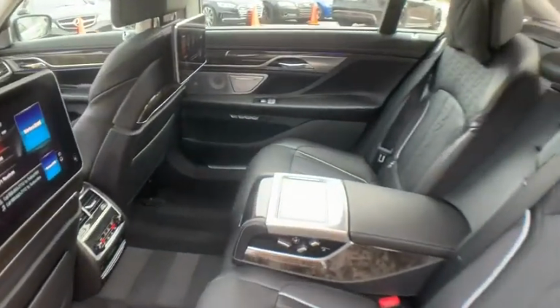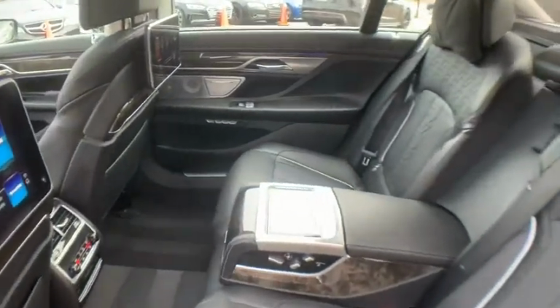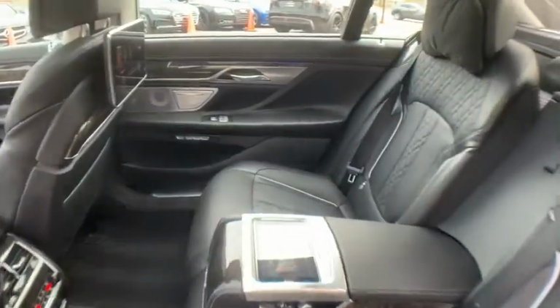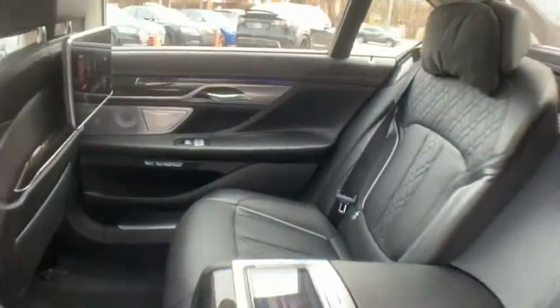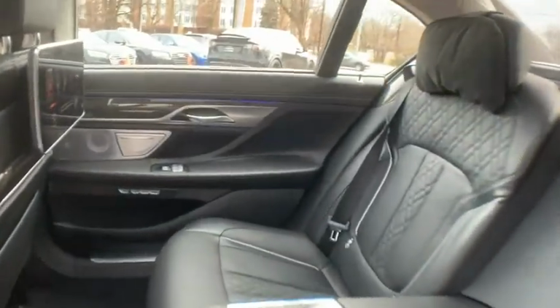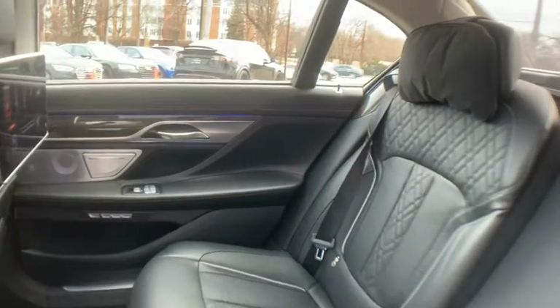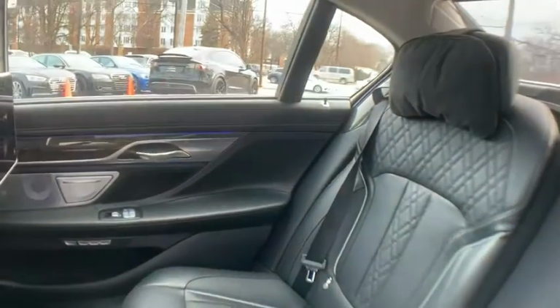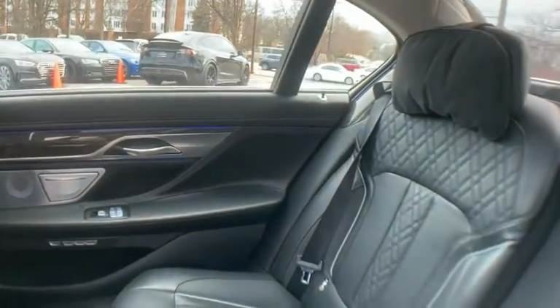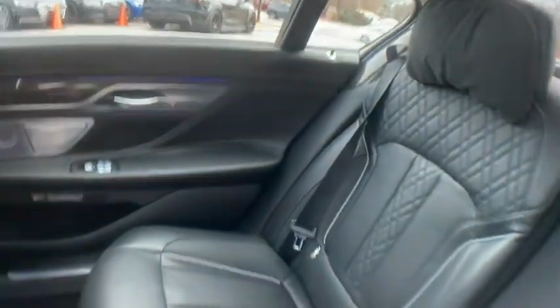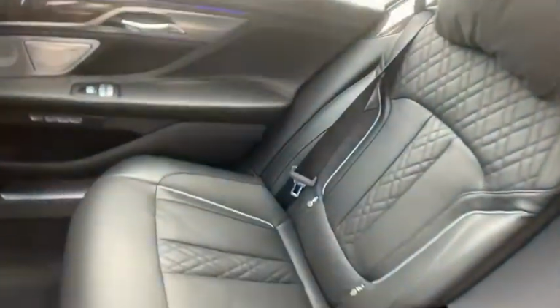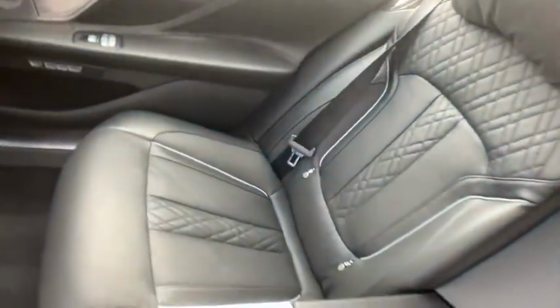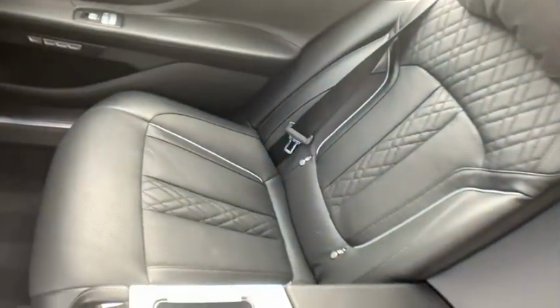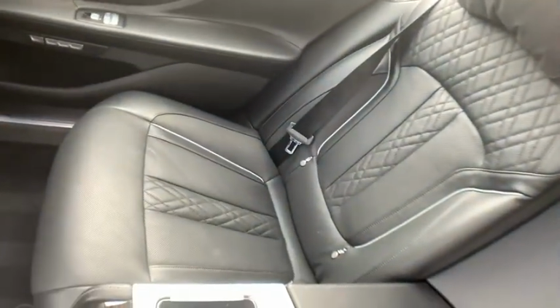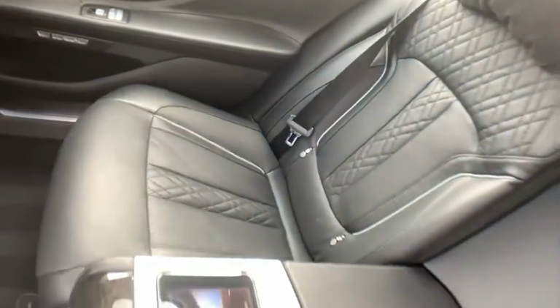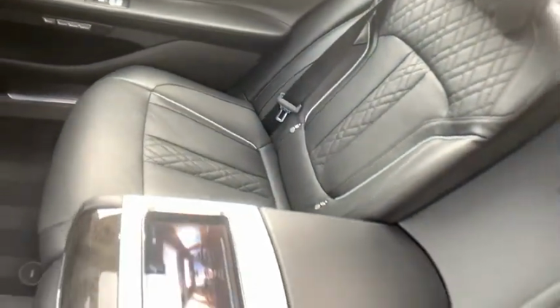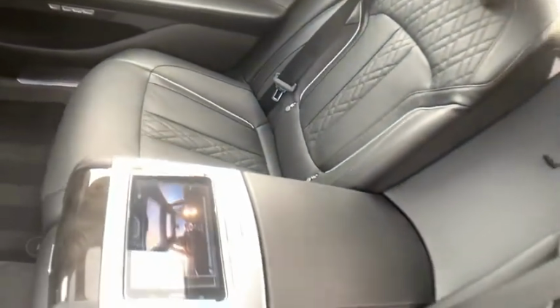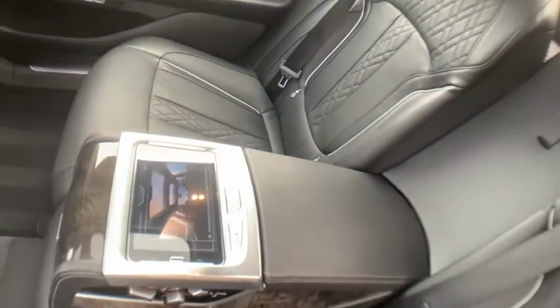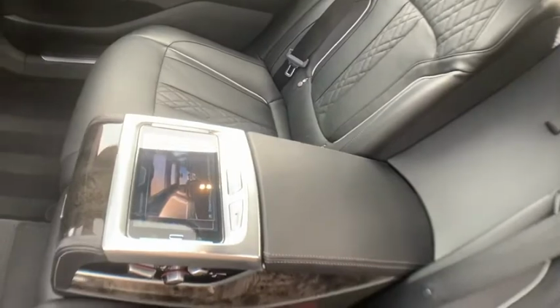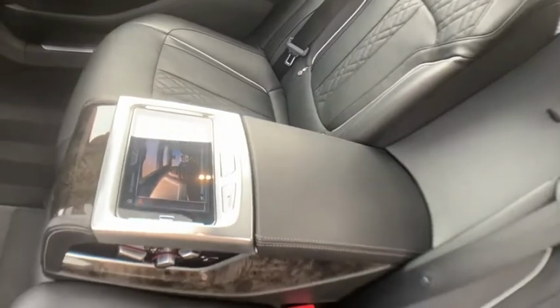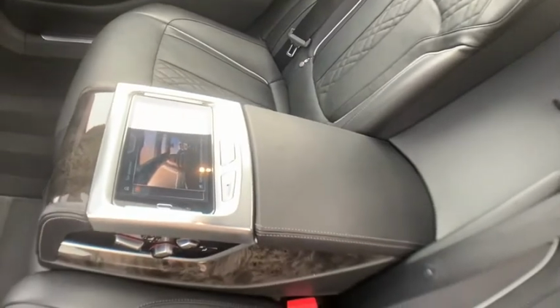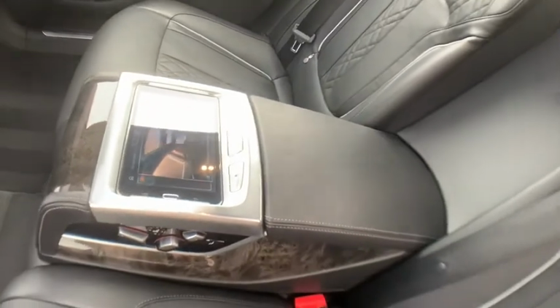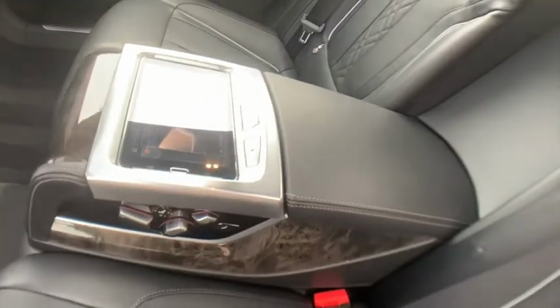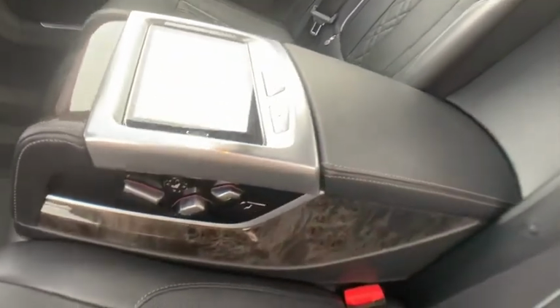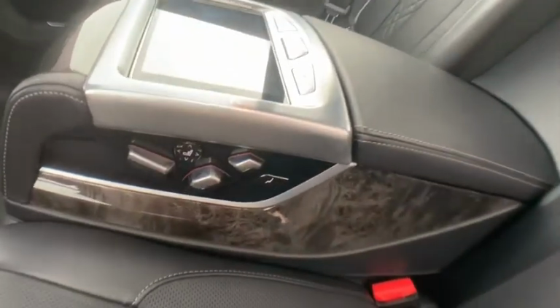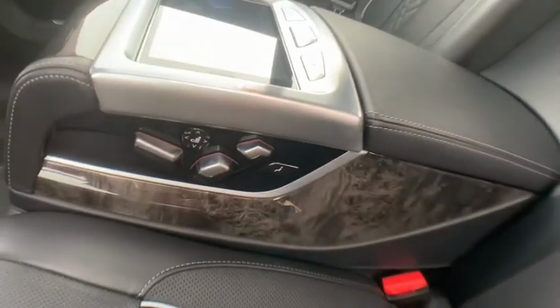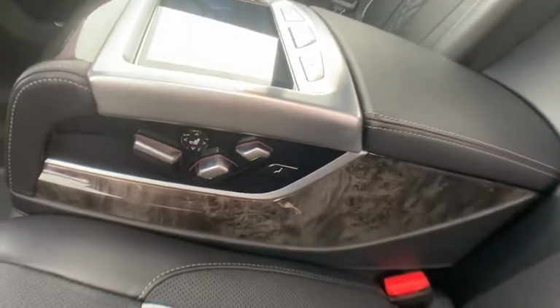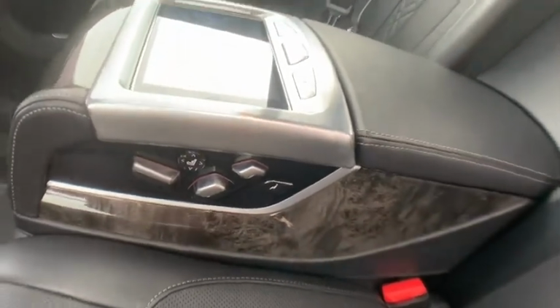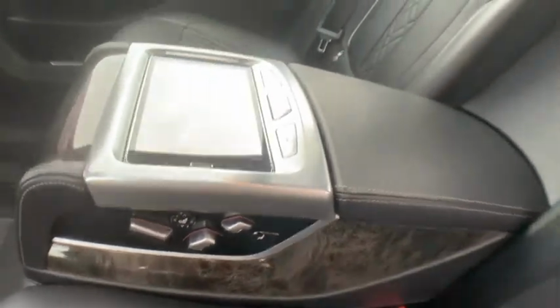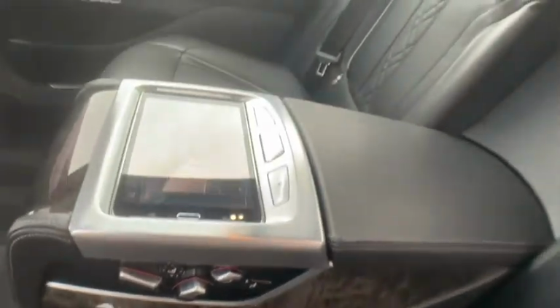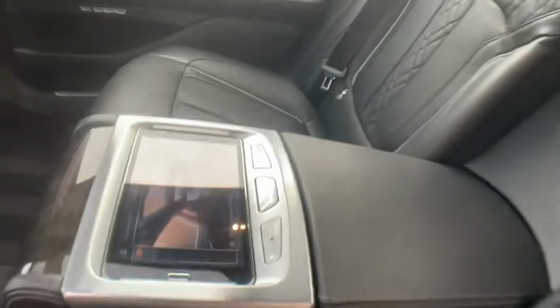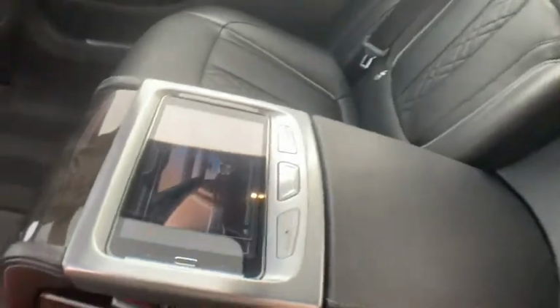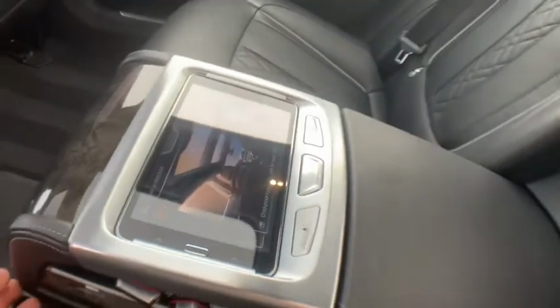Additional features include Bowers and Wilkins sound system, satellite radio, HD radio, Bluetooth audio streaming, display key, ambient air package, wood interior trim, power rear sunshades, power trunk closer, 20-inch alloy wheels. Original MSRP: $125,445.